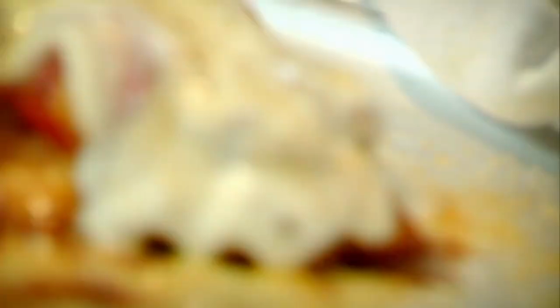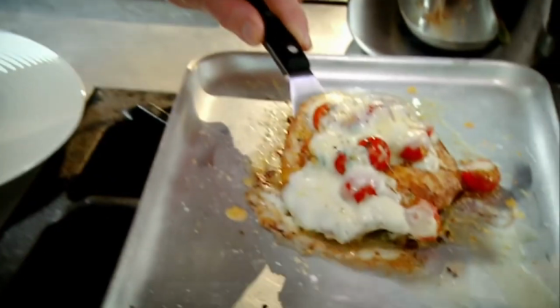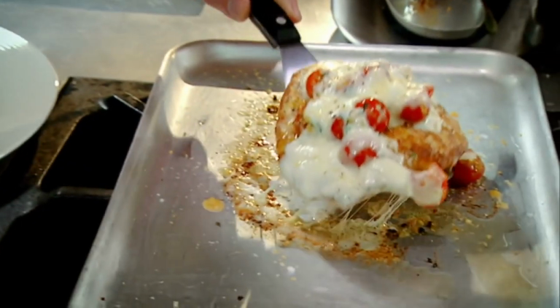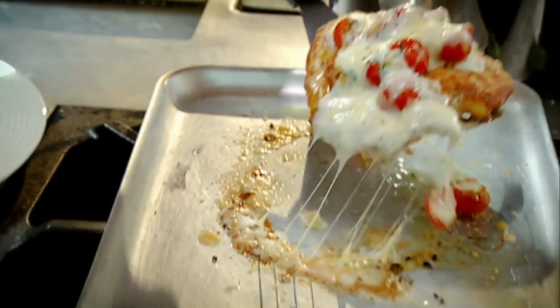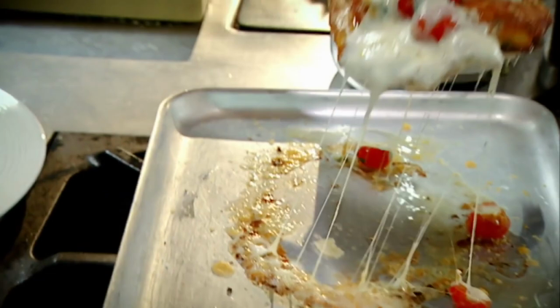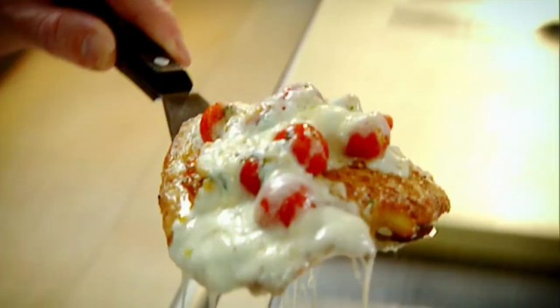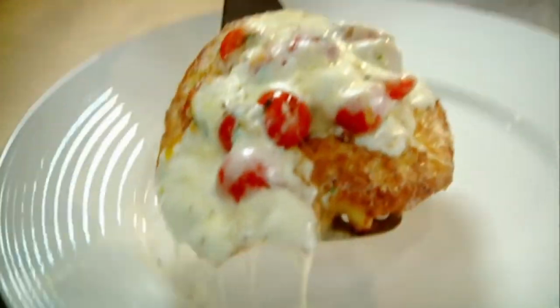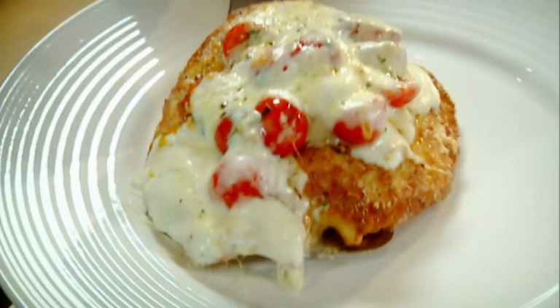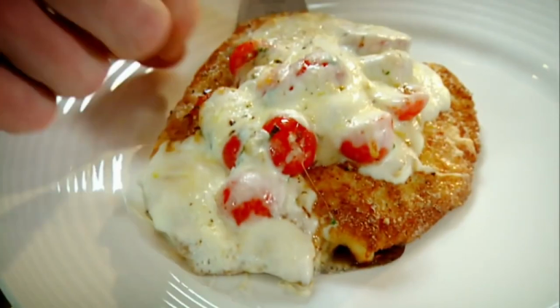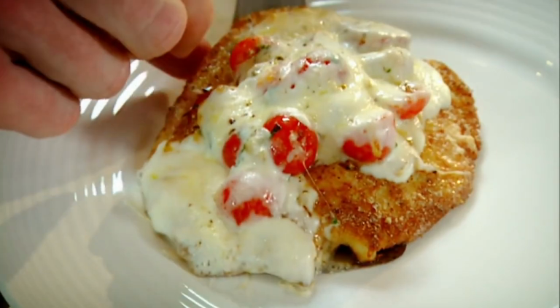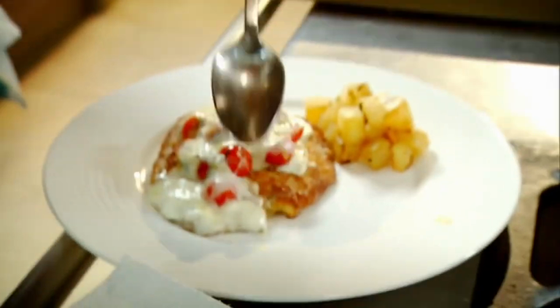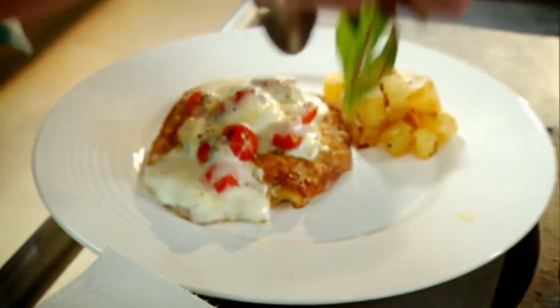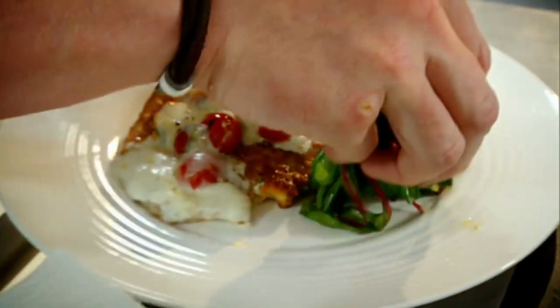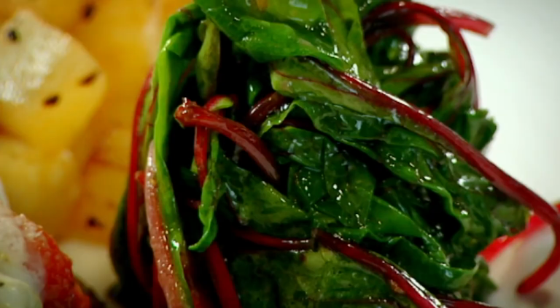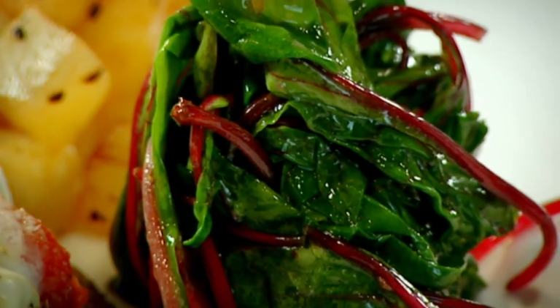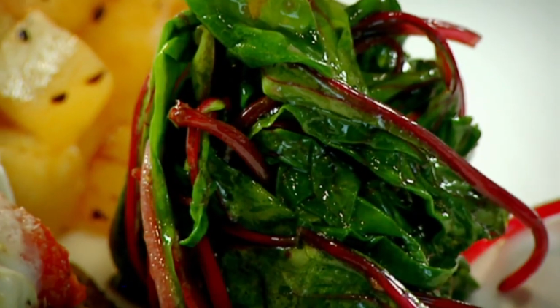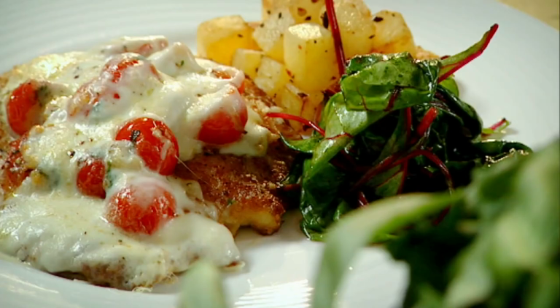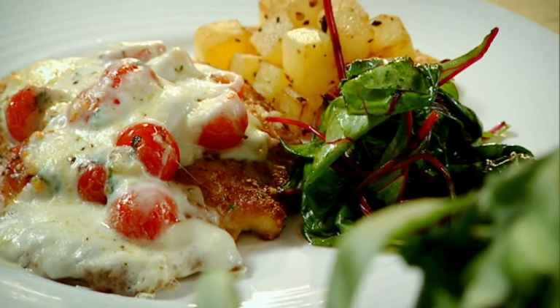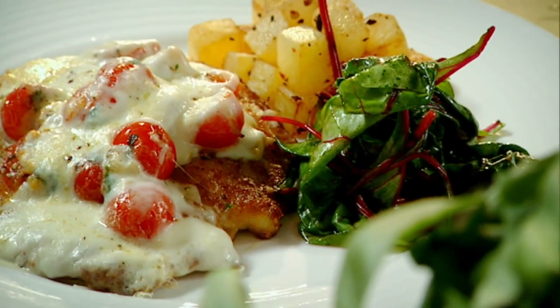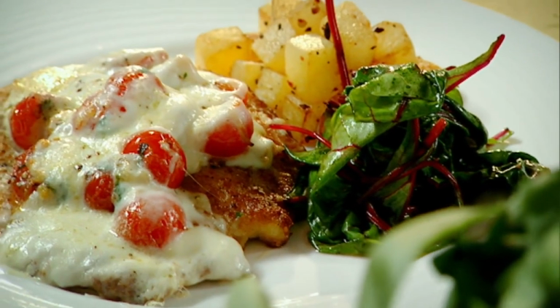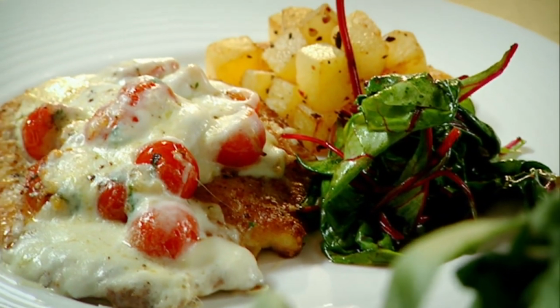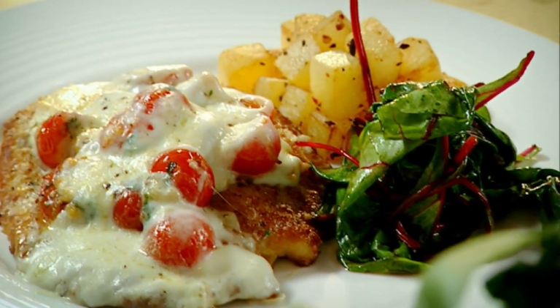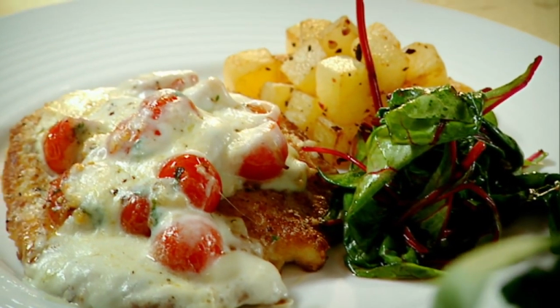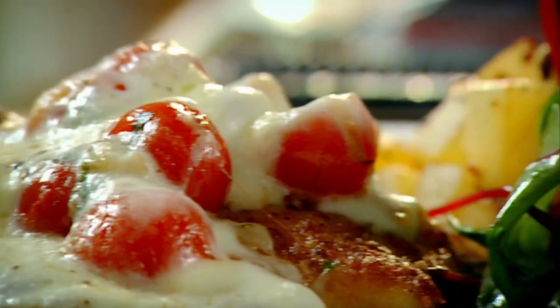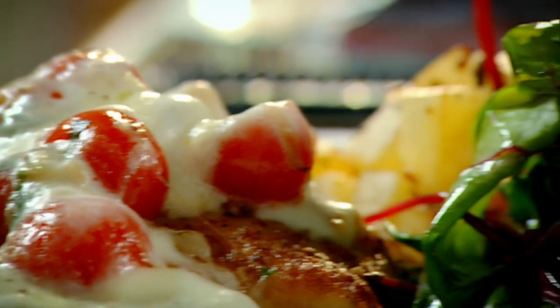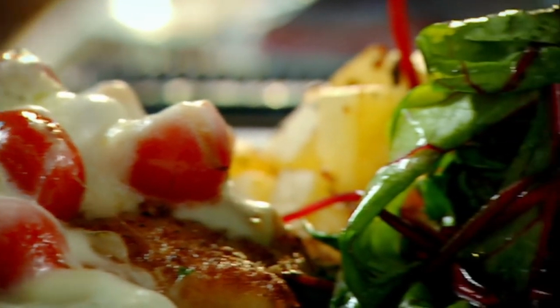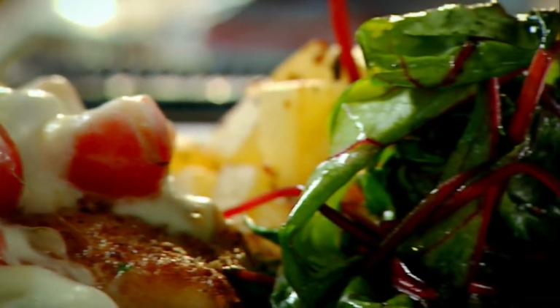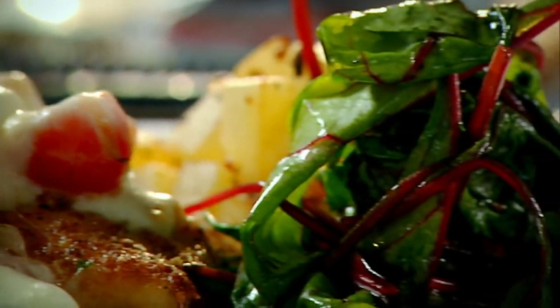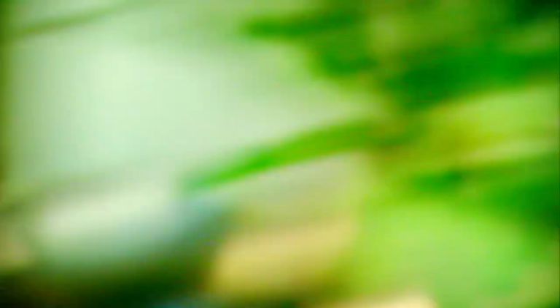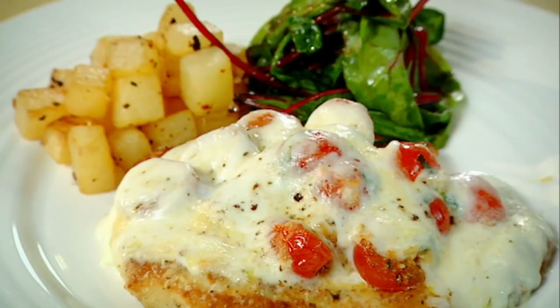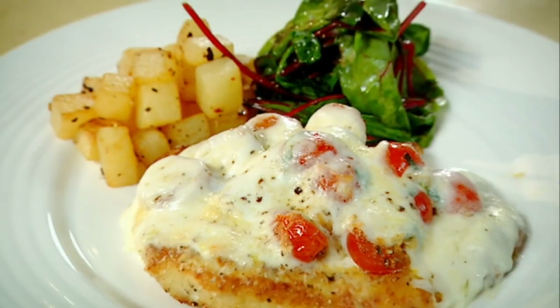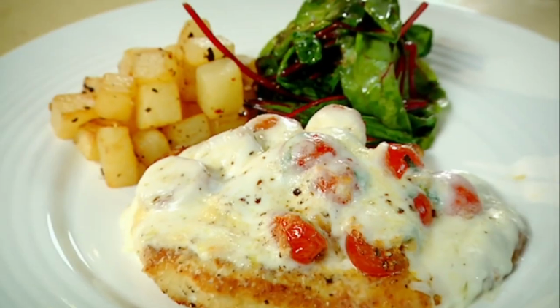Look at that. Beautiful. It's a breaded chicken served with sauté potatoes and red chard. Done.